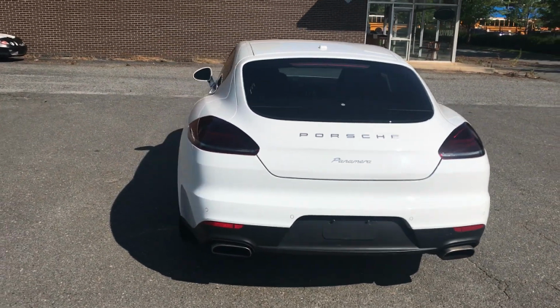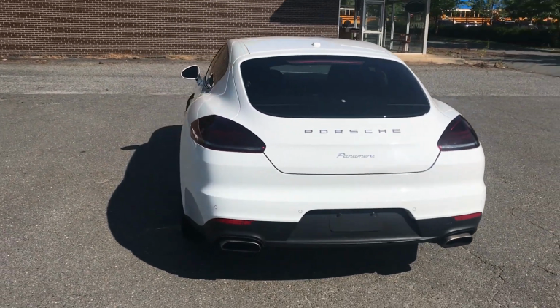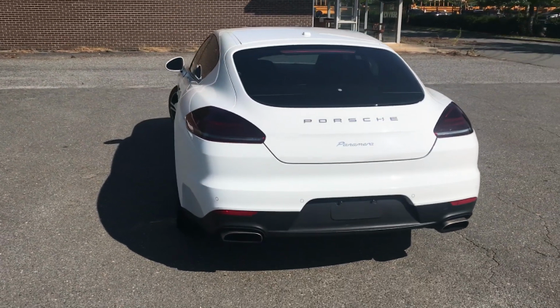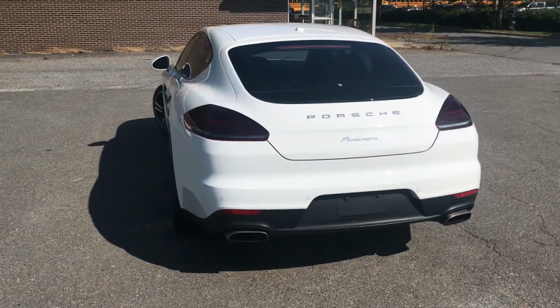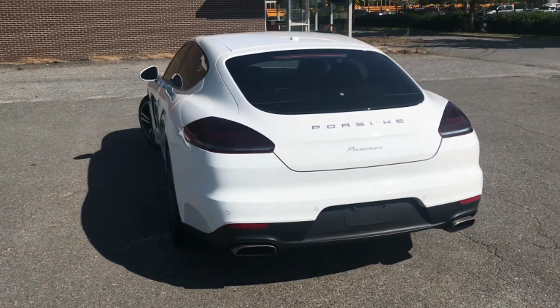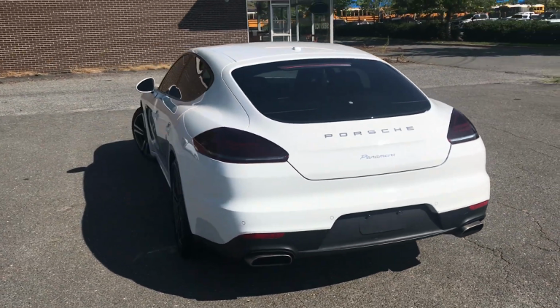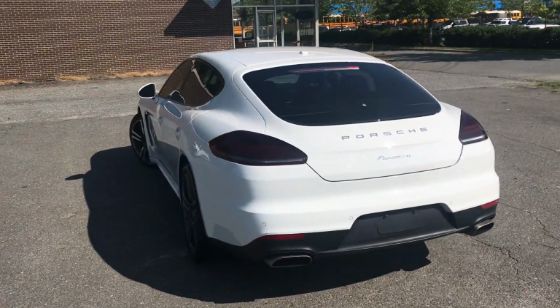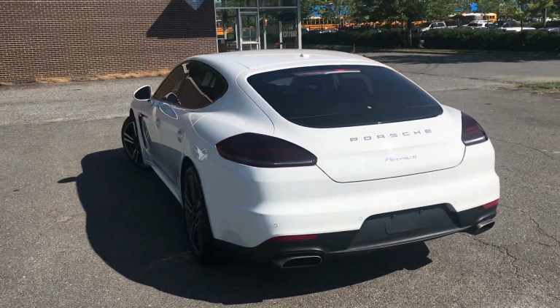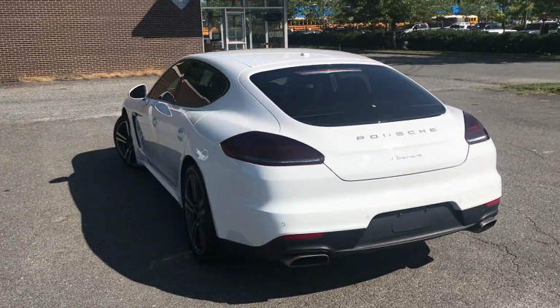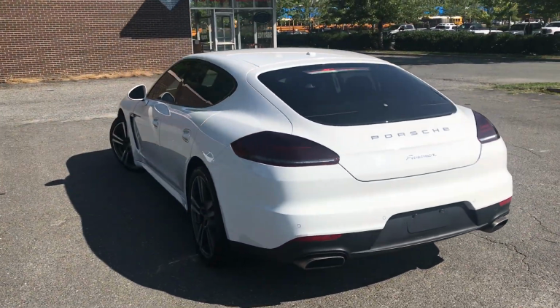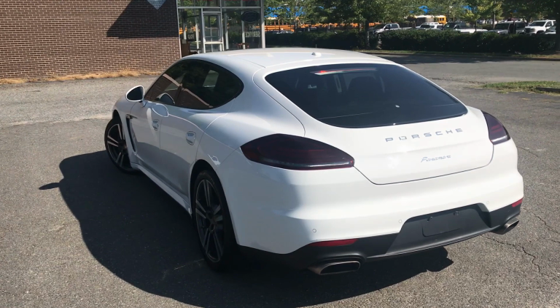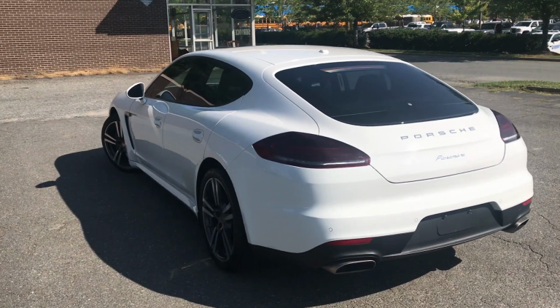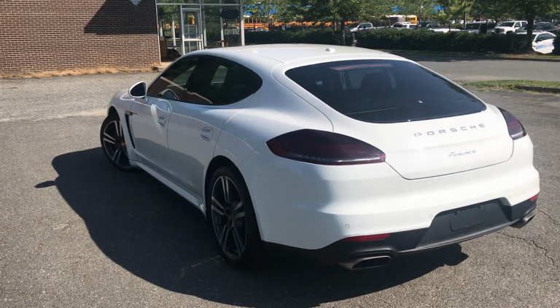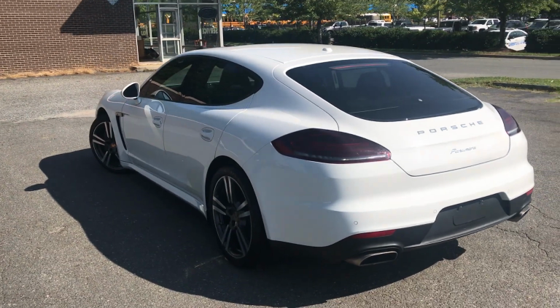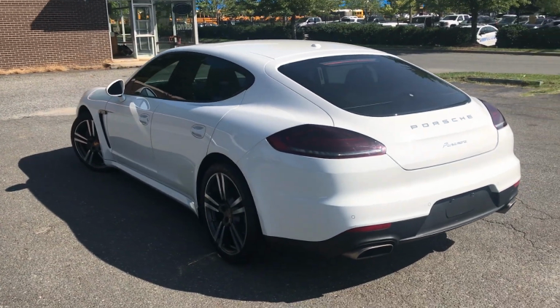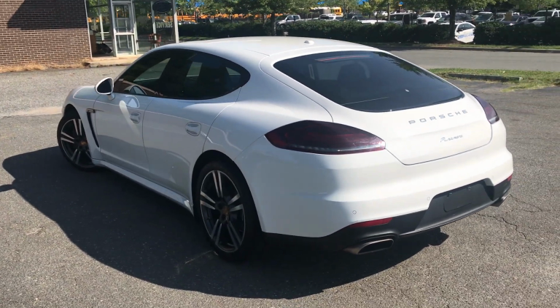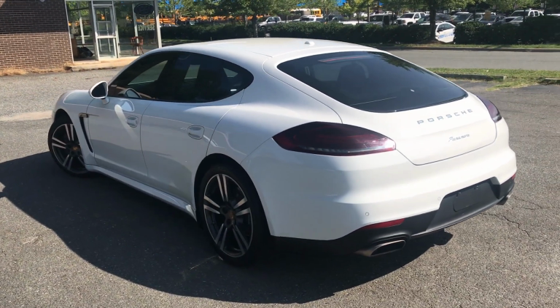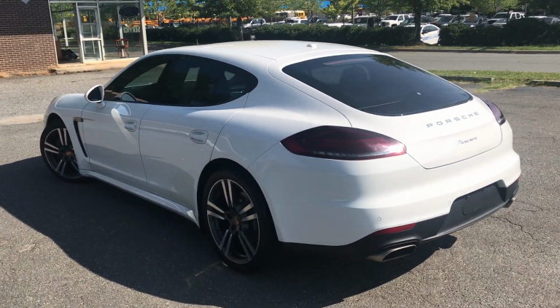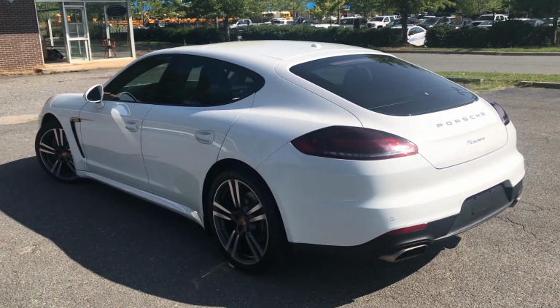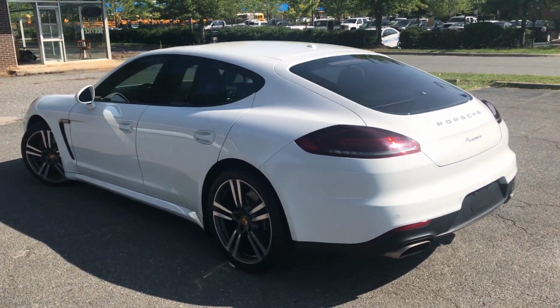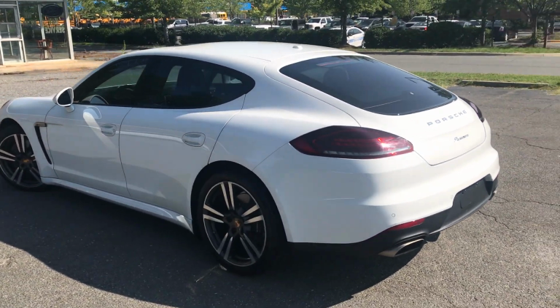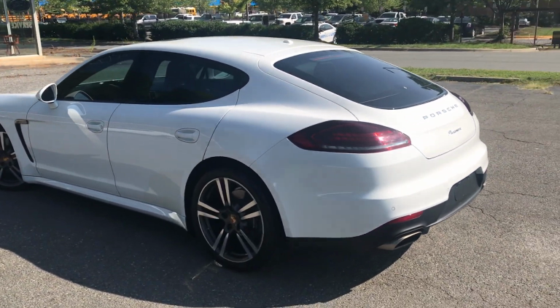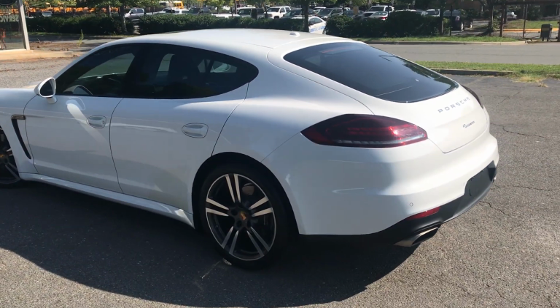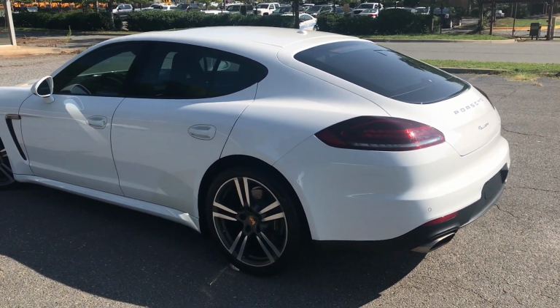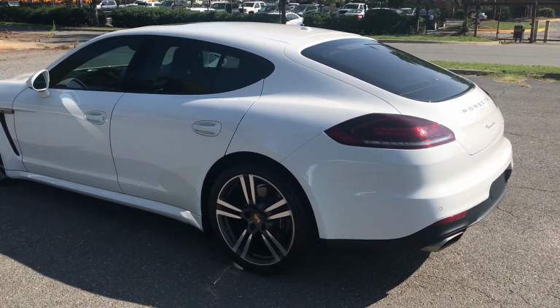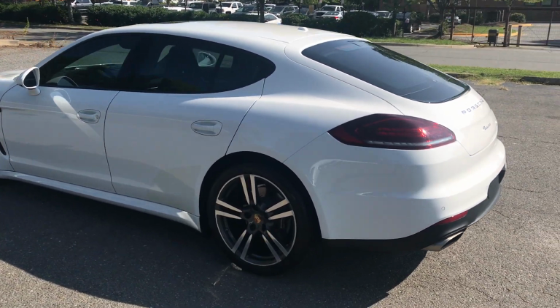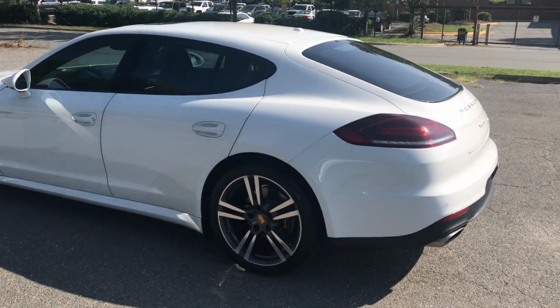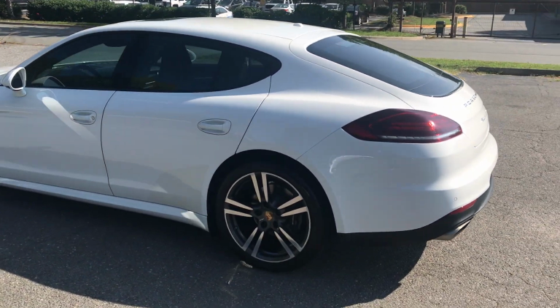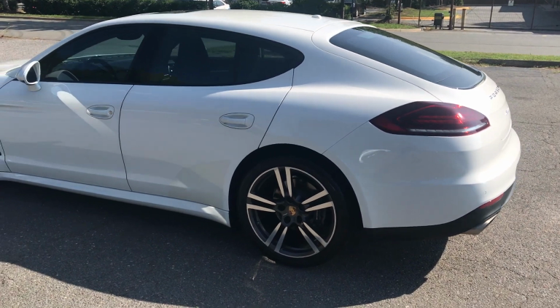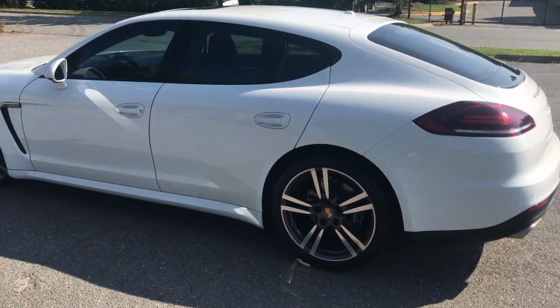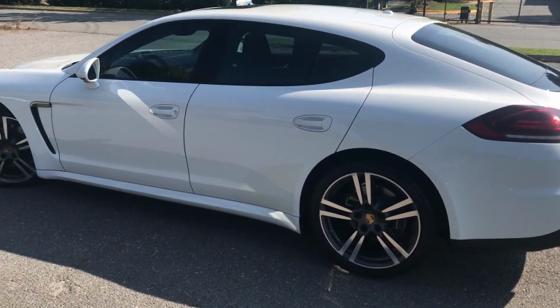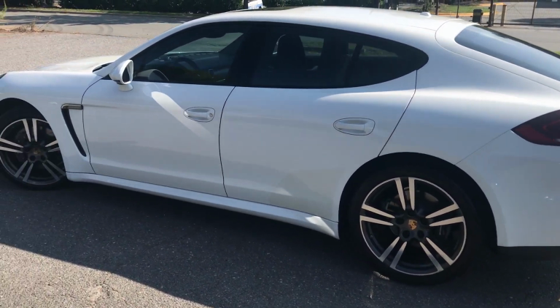Hello everyone, I'm Brian with Carolina Auto Imports here in Charlotte, North Carolina. Today's featured vehicle is this amazing 2014 Porsche Panamera.